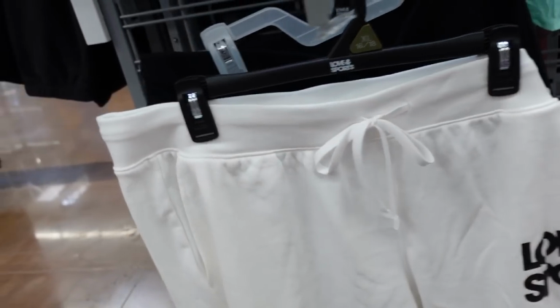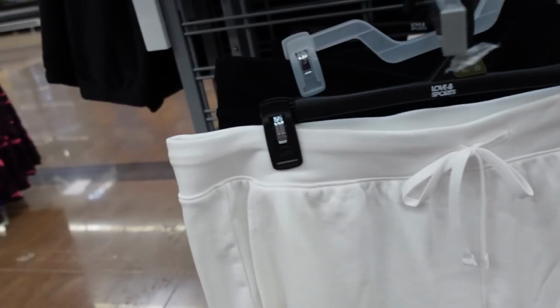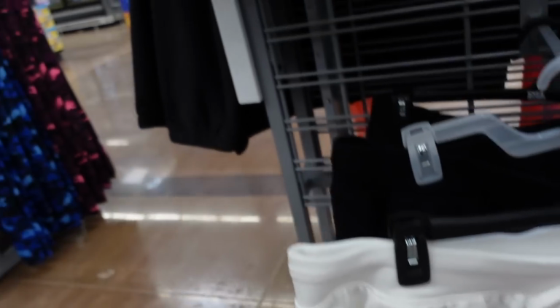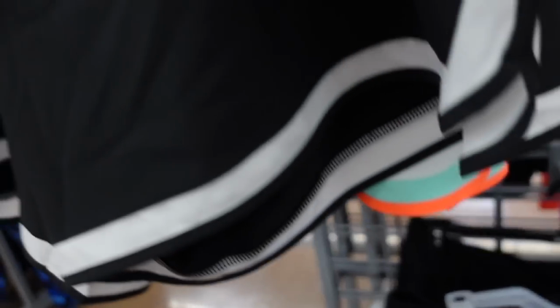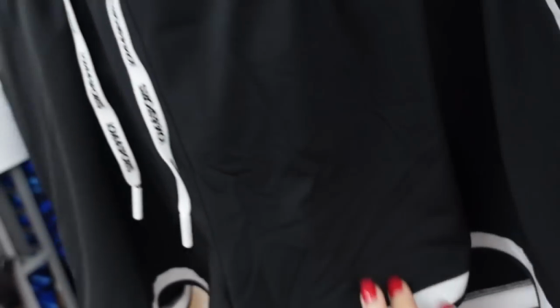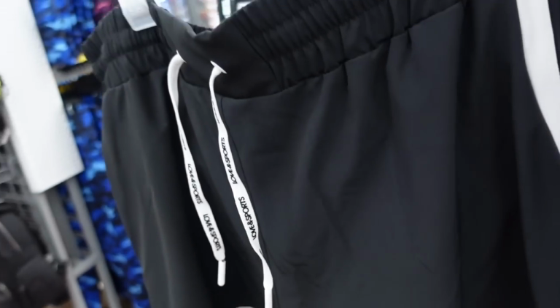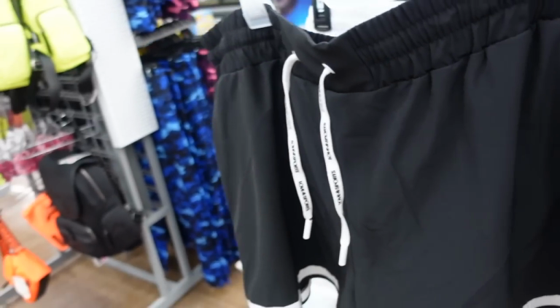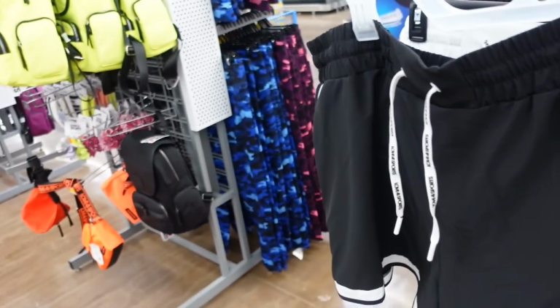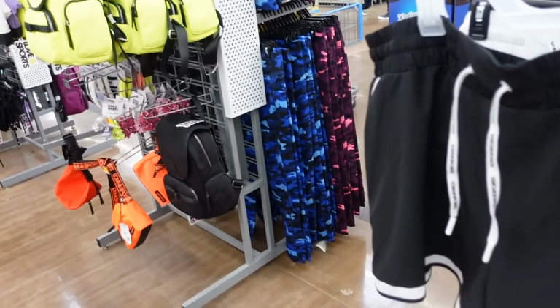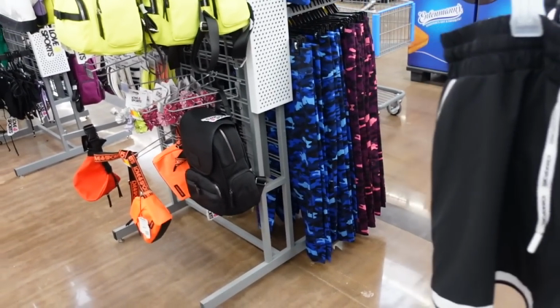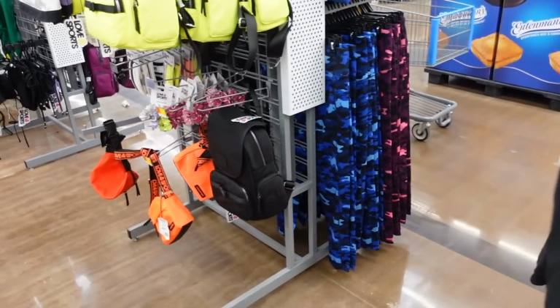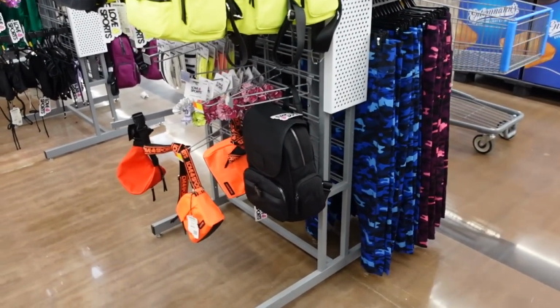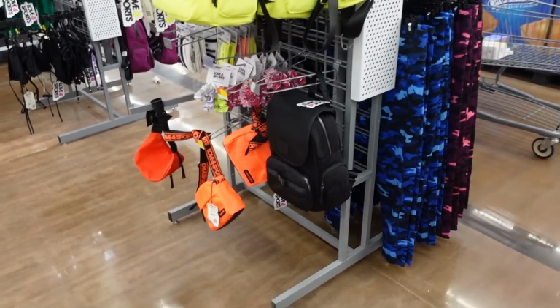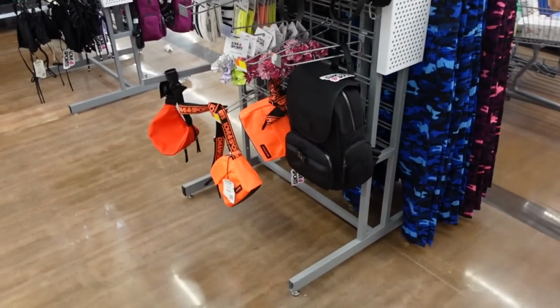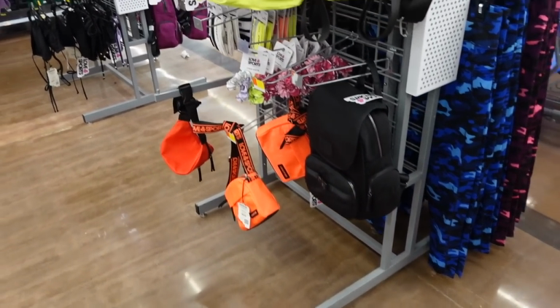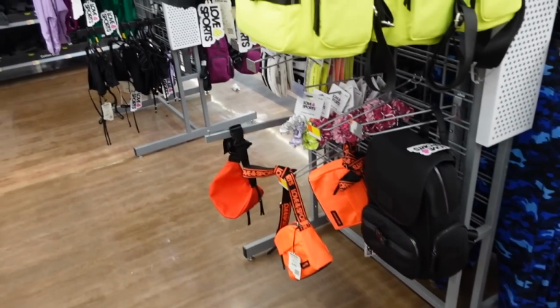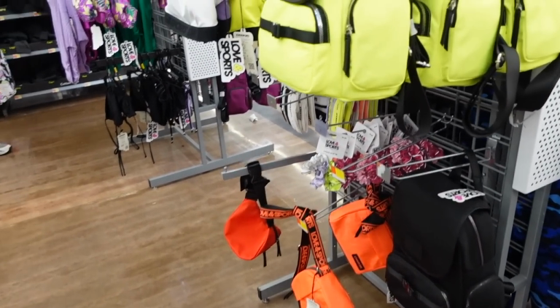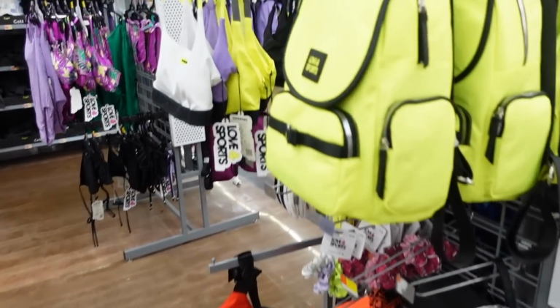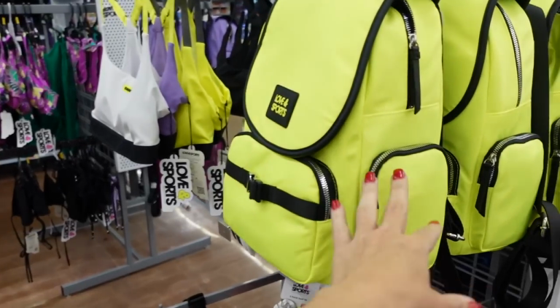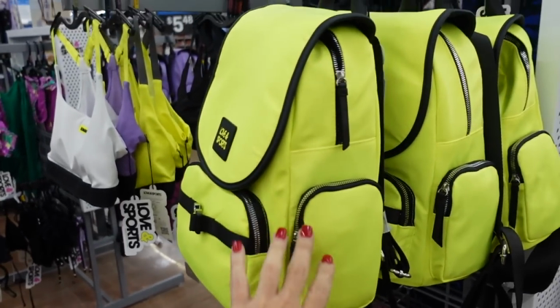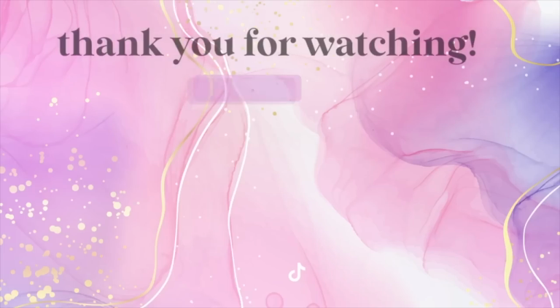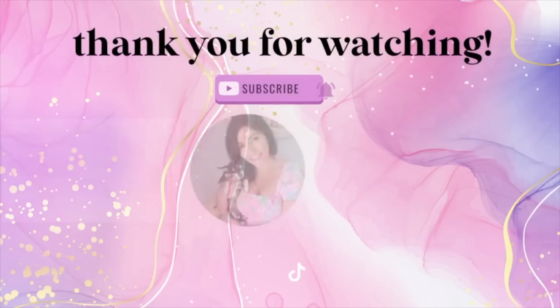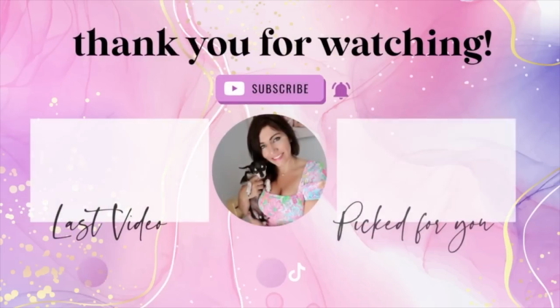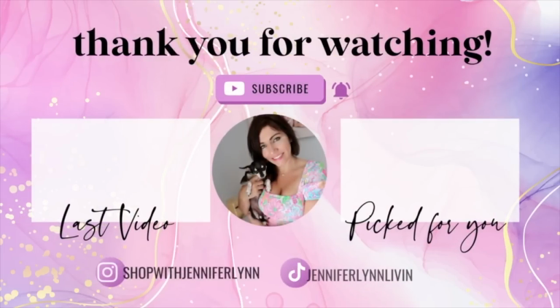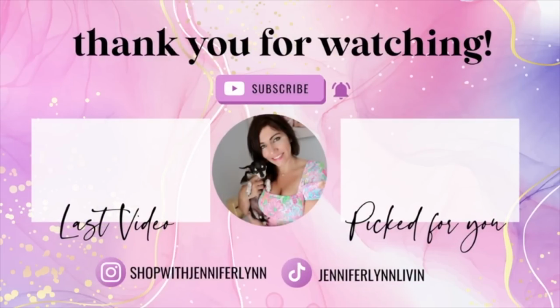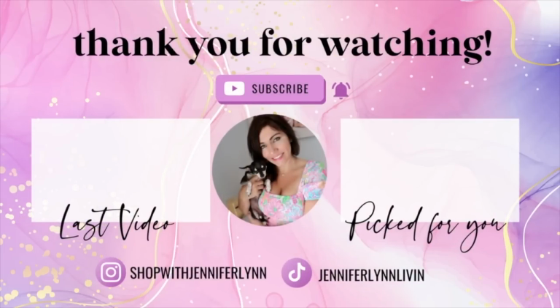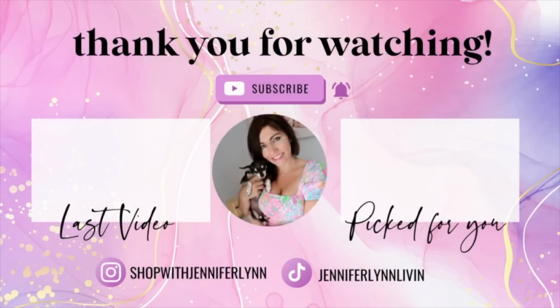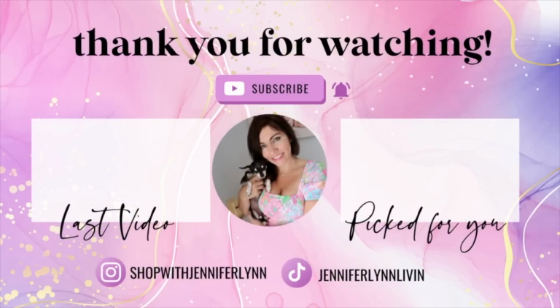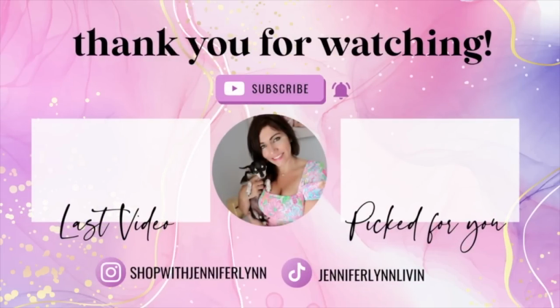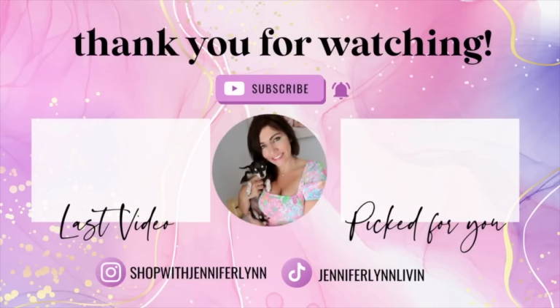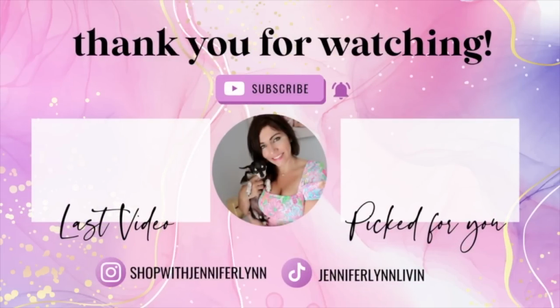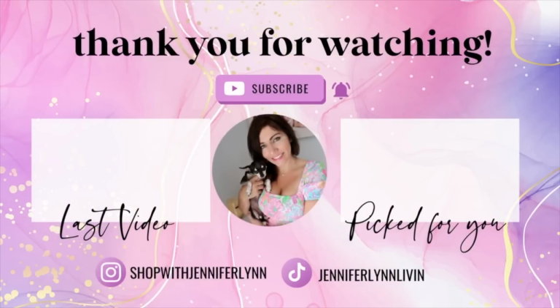I'm going to end the video — thank you so much for watching. Give it a thumbs up if you liked it, and don't forget to subscribe. Bye!